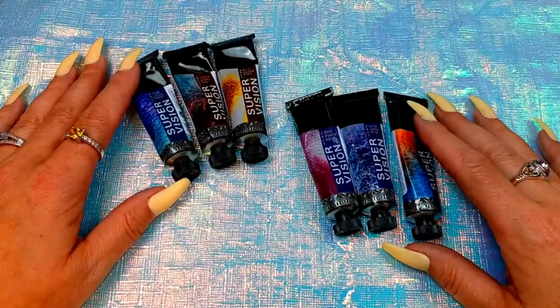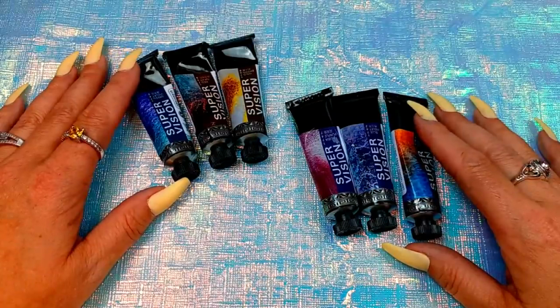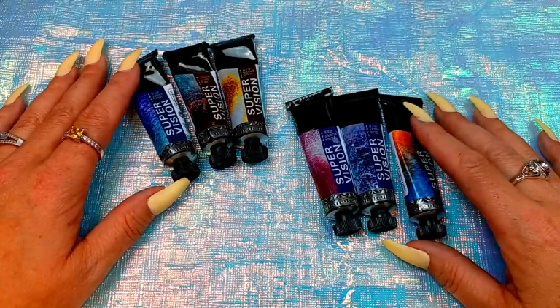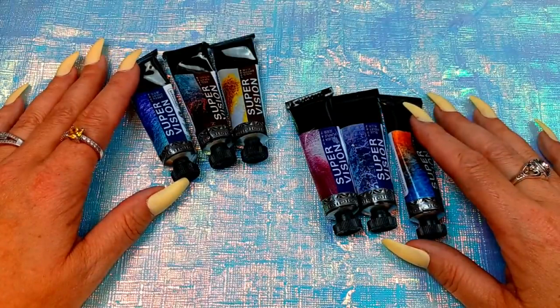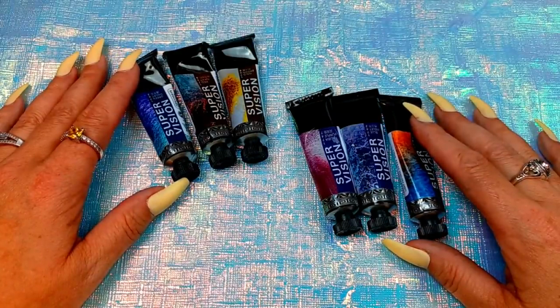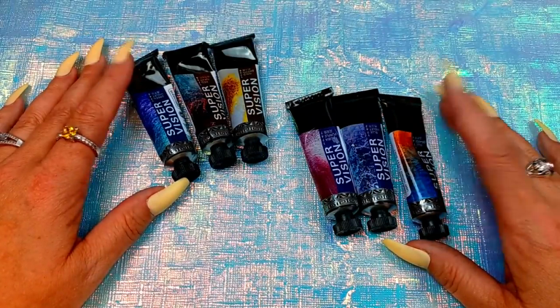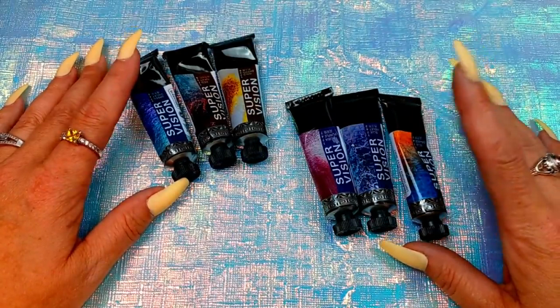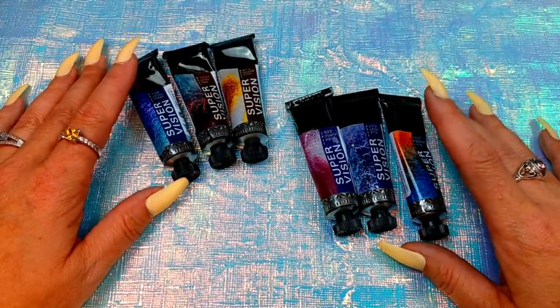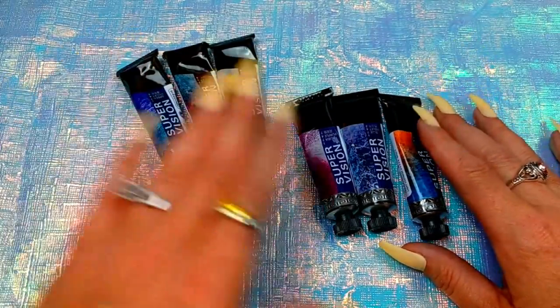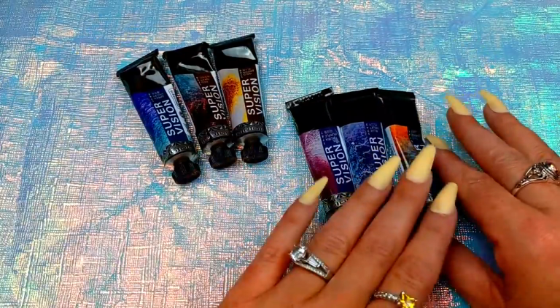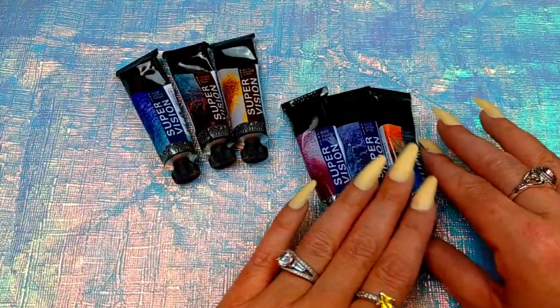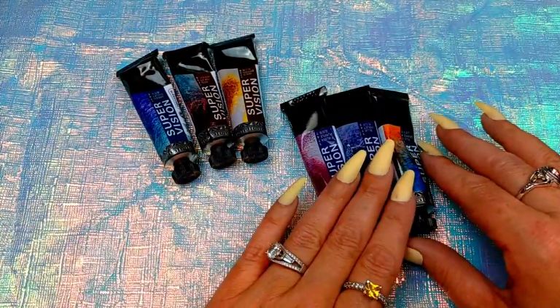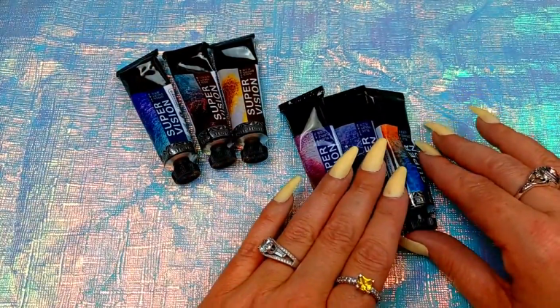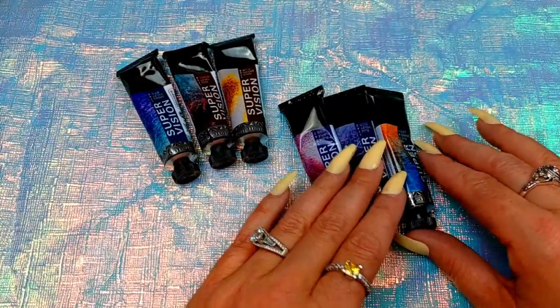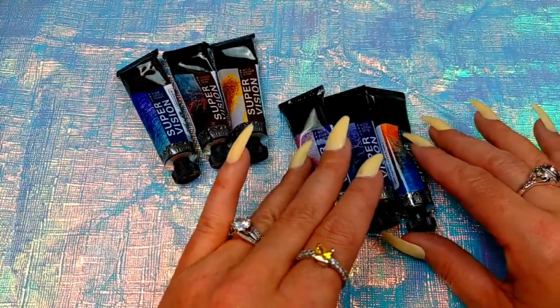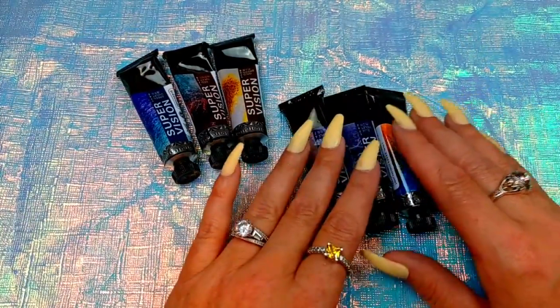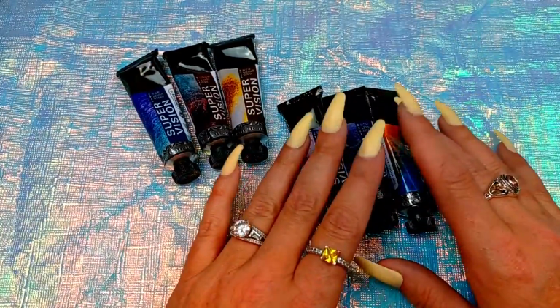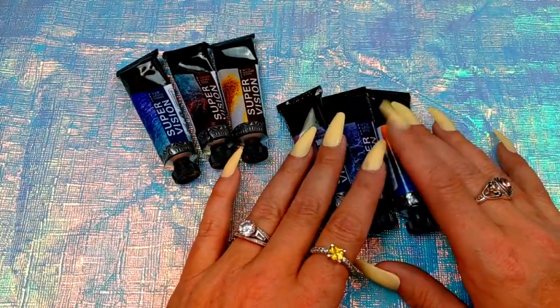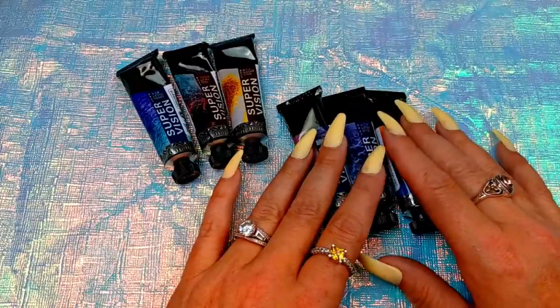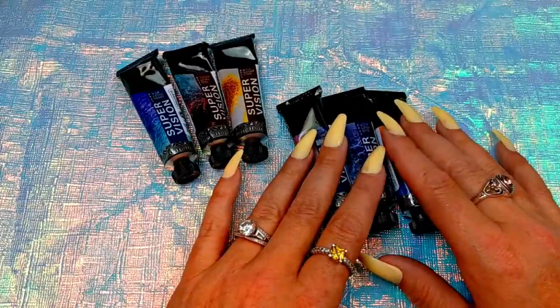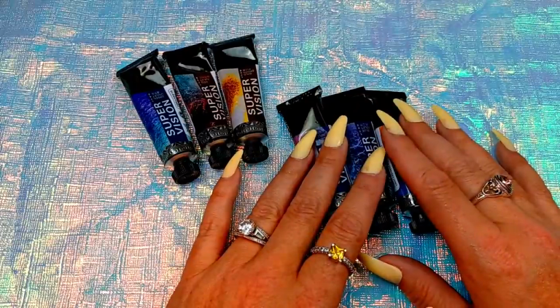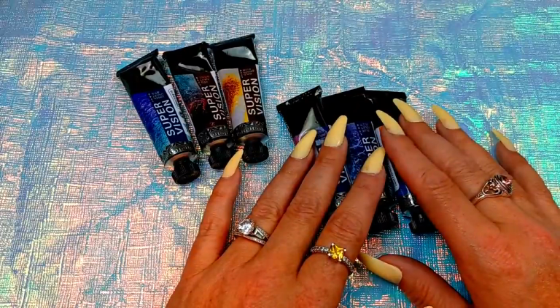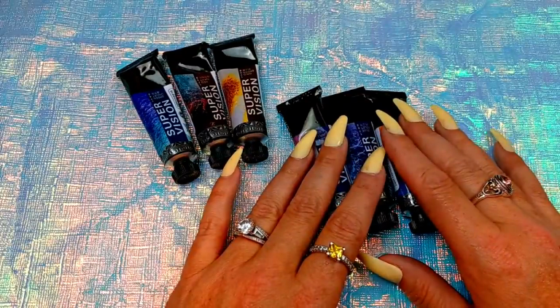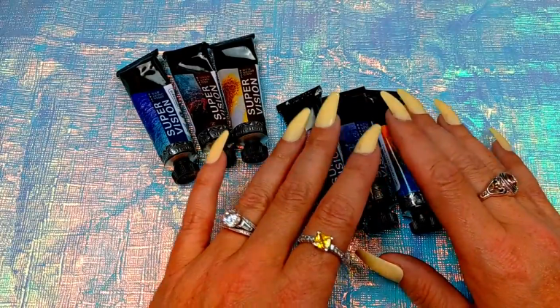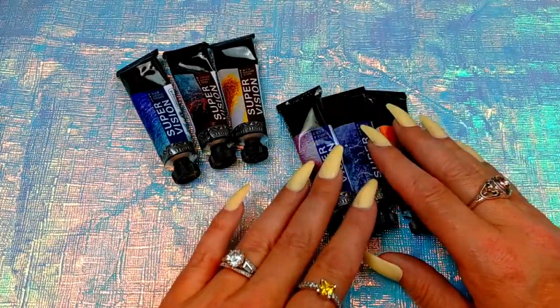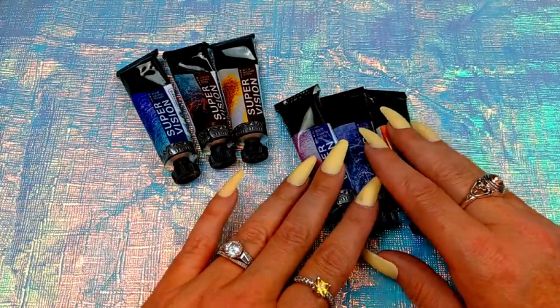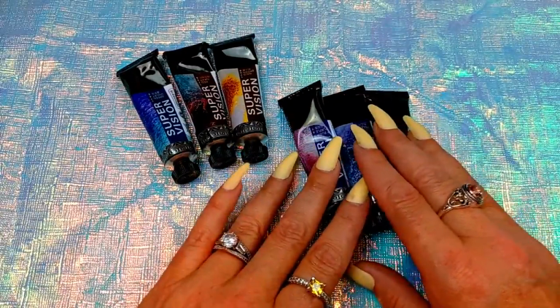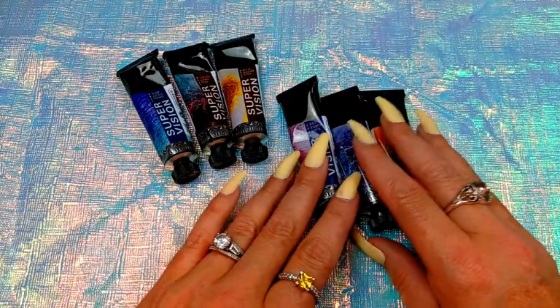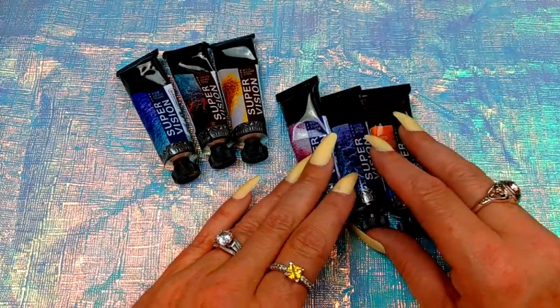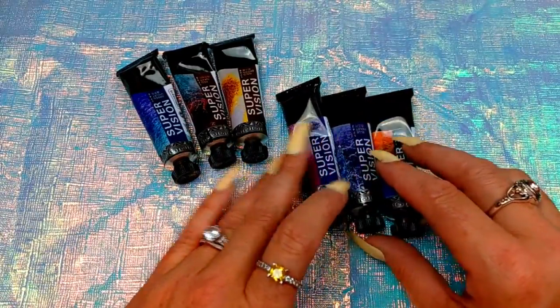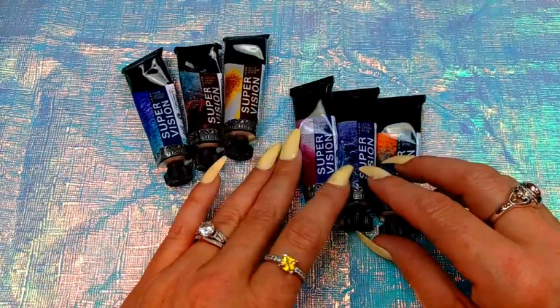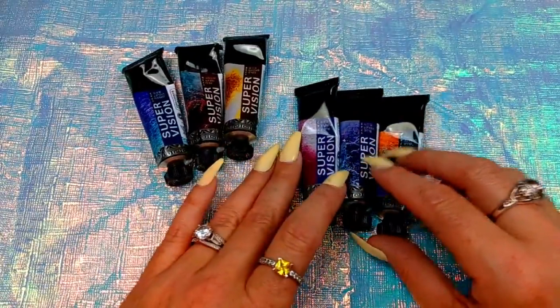I'm not sure how practical they are. Now I will be comparing these to my Schmincke supergranulating colors — I have five of them — but we'll be comparing these to that. Let me do some swatches for you so we can start seeing how these look.